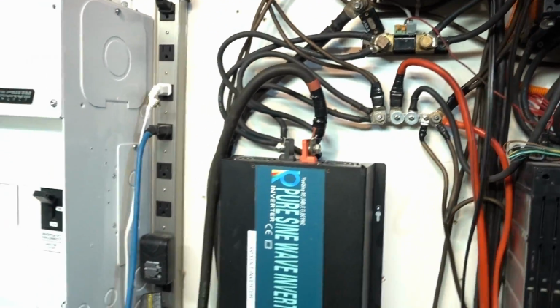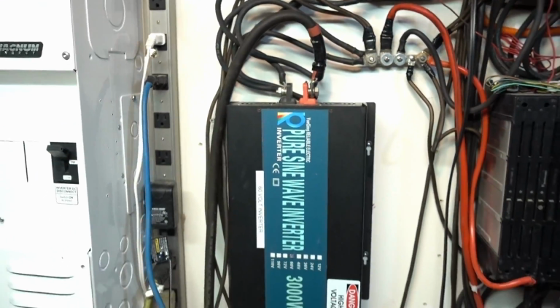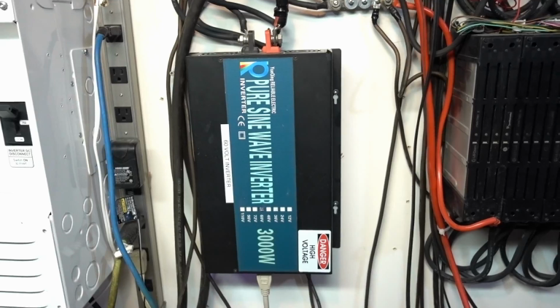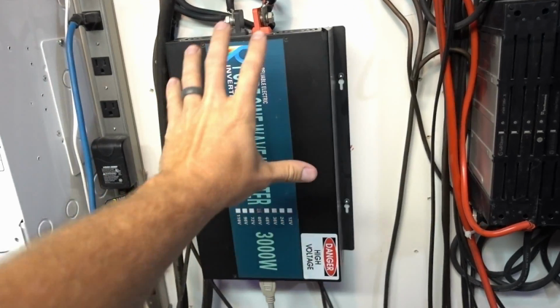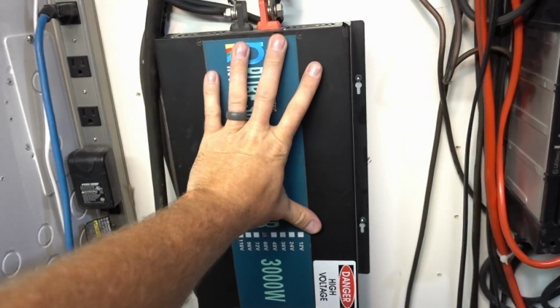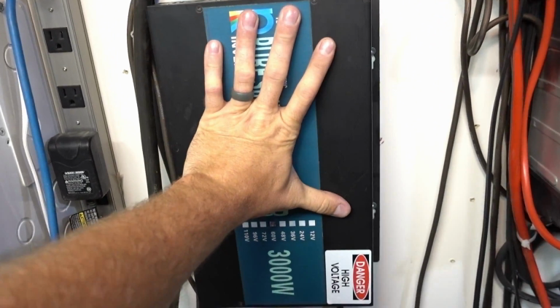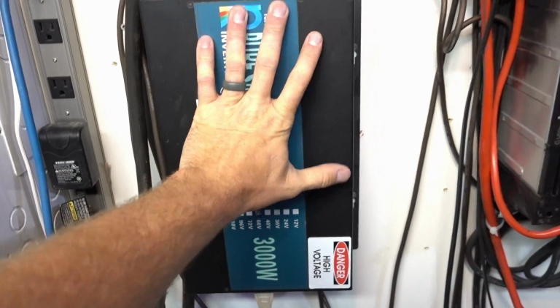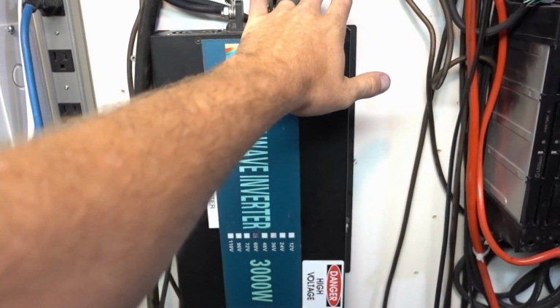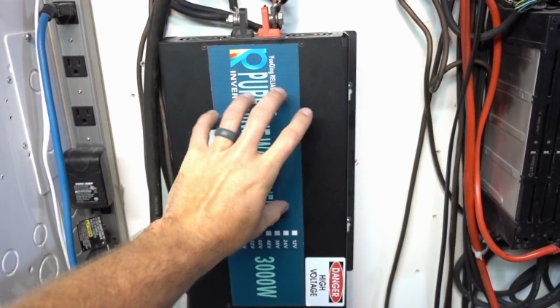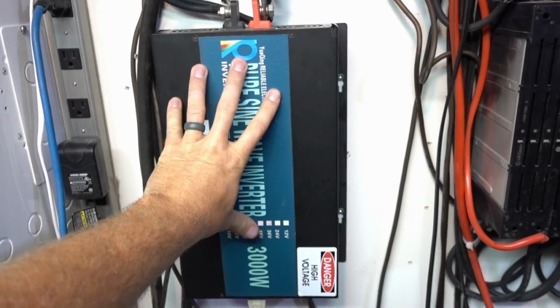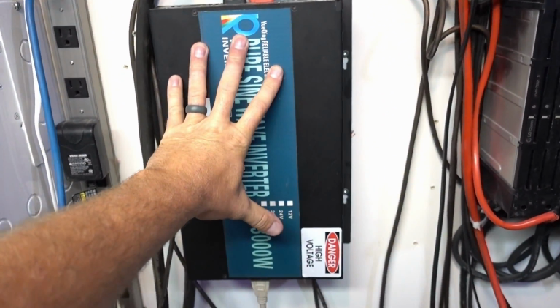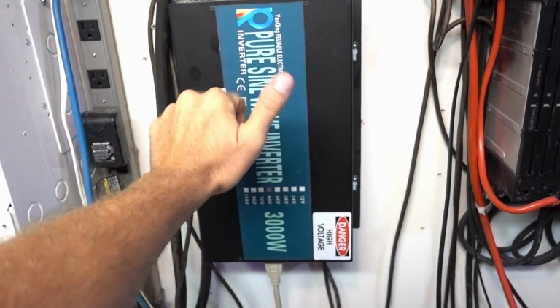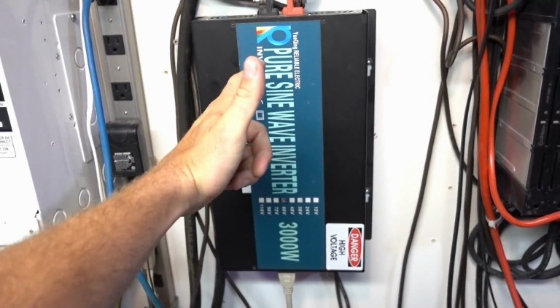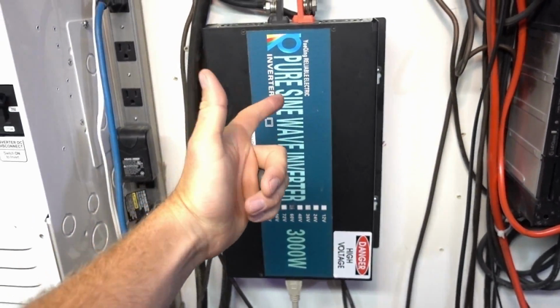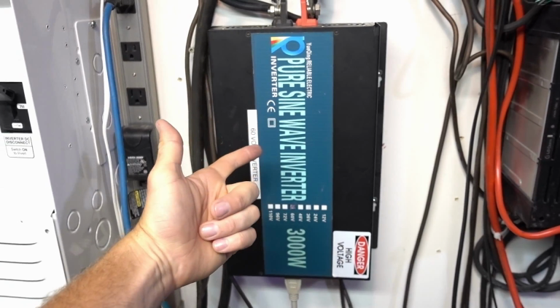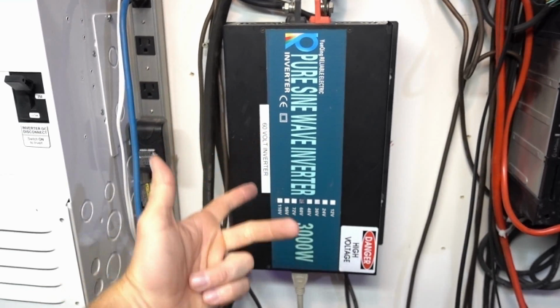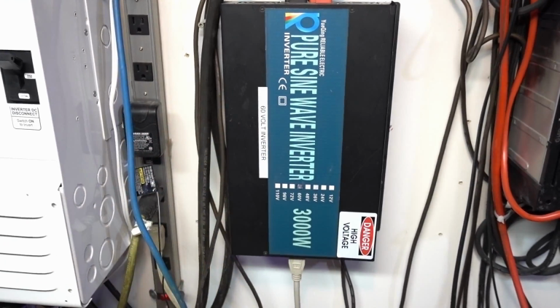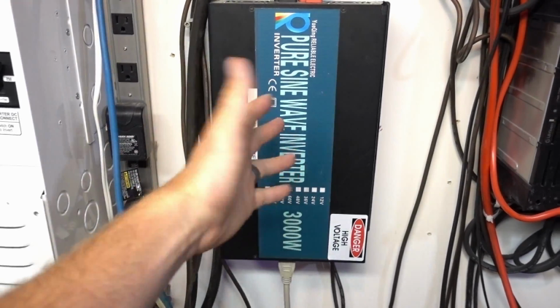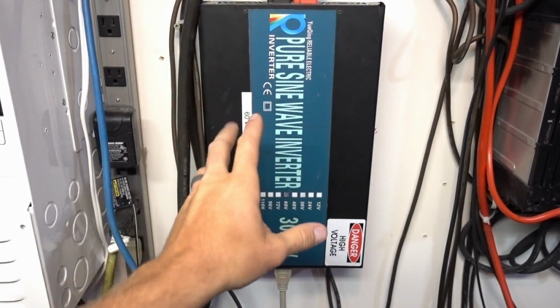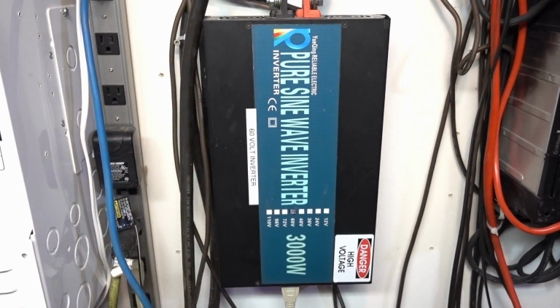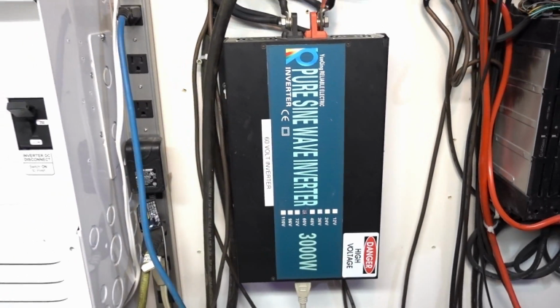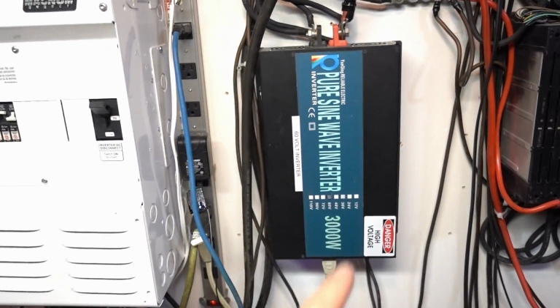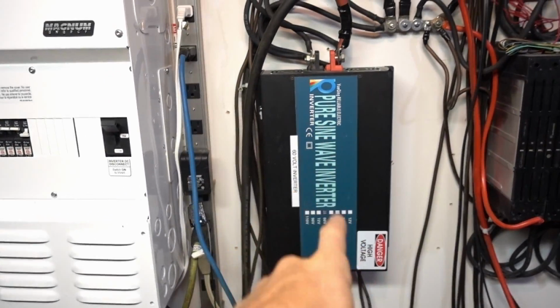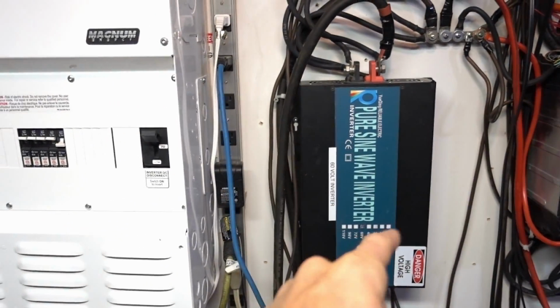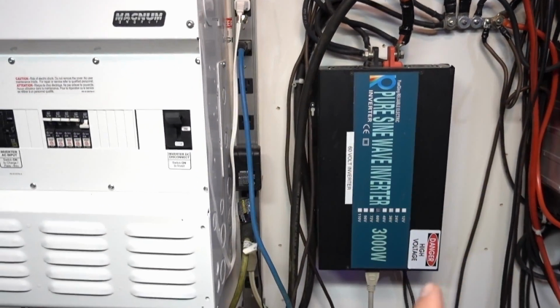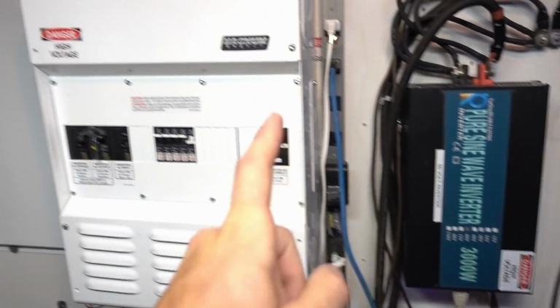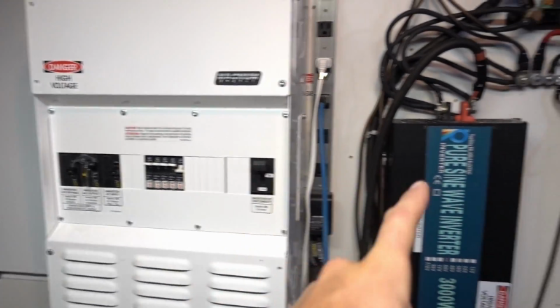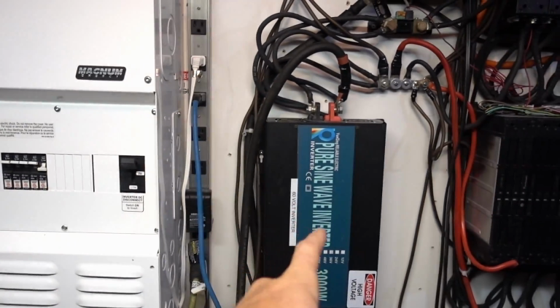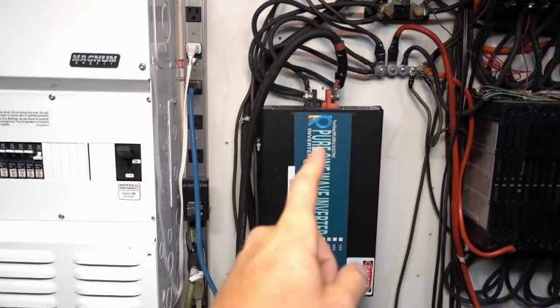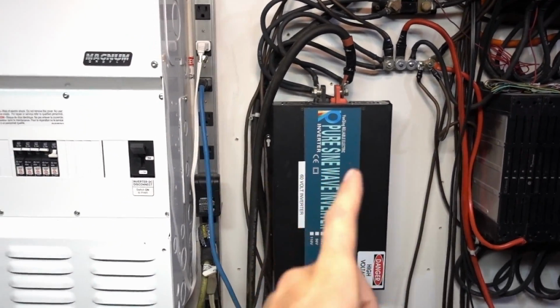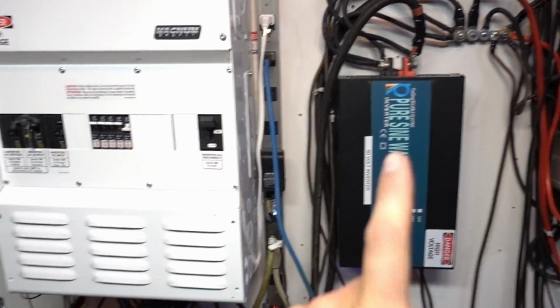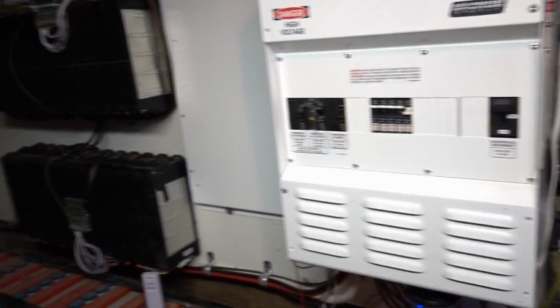I still have the 3,000 watt inverter. This one runs two window air conditioners, my computer, my projector and stuff like that — all on one circuit. That's two window air conditioners on one circuit. I am pushing it.